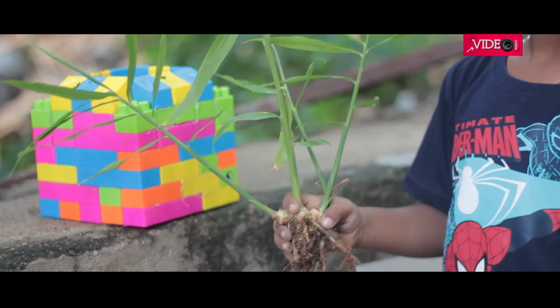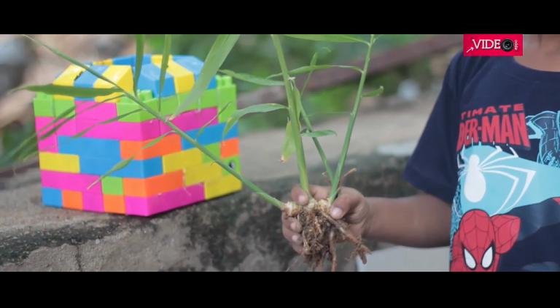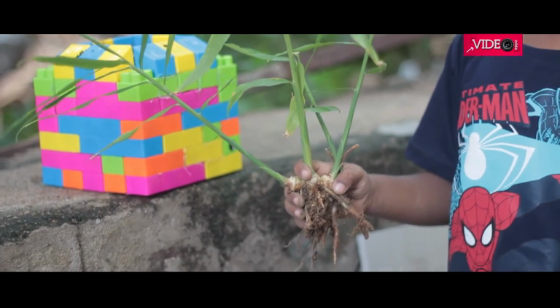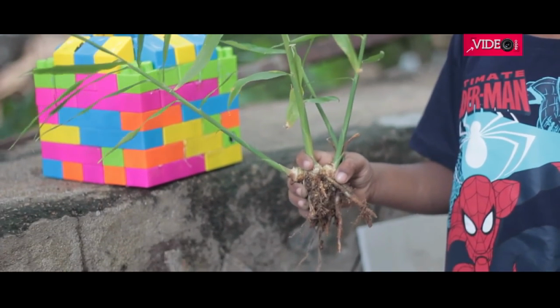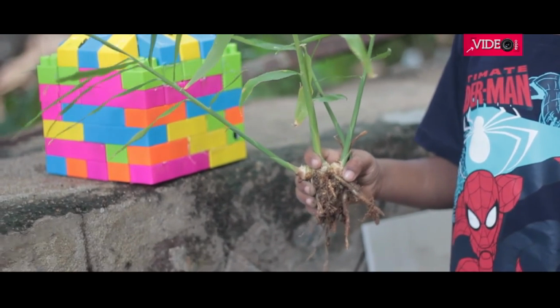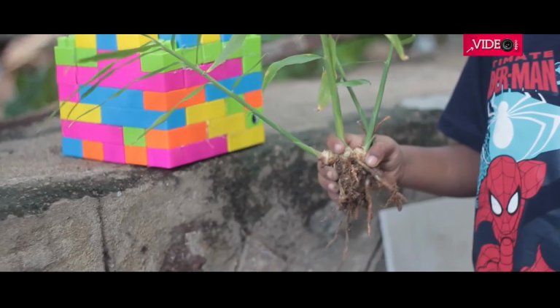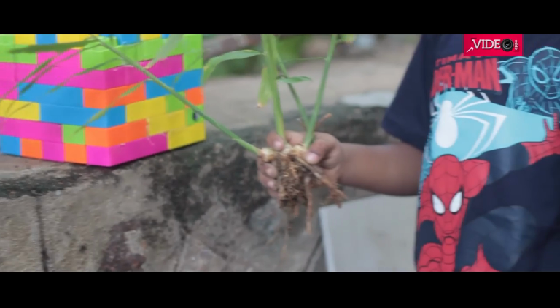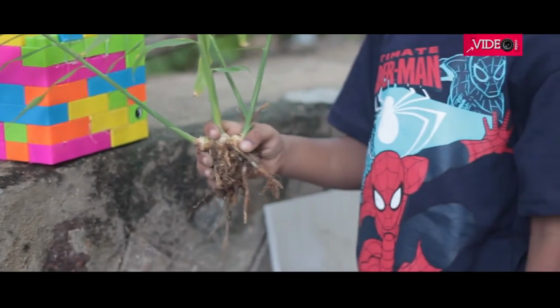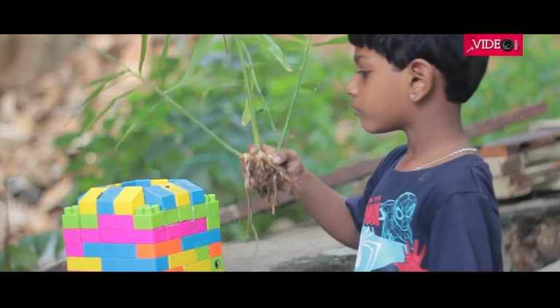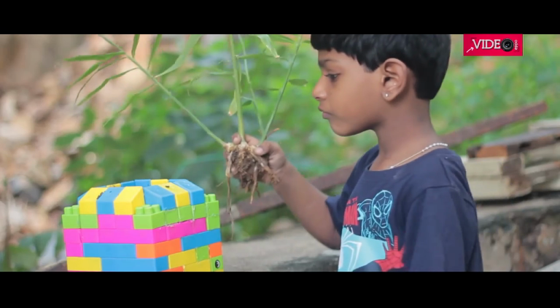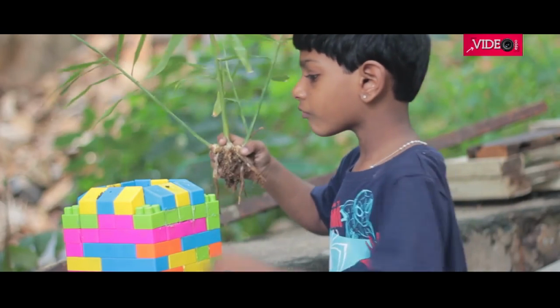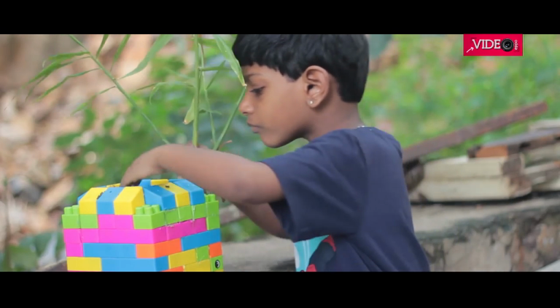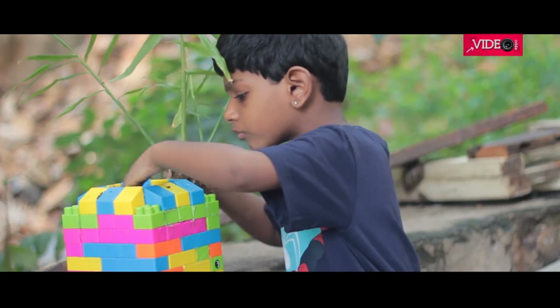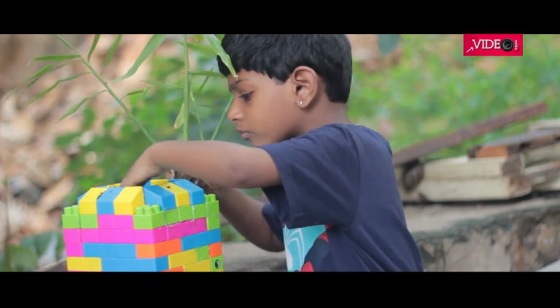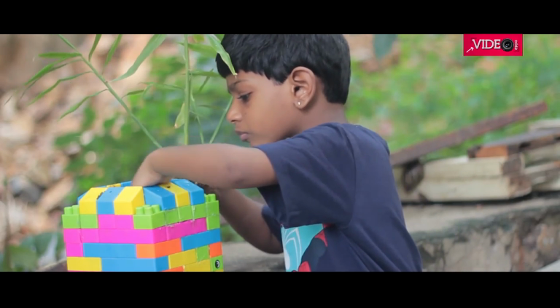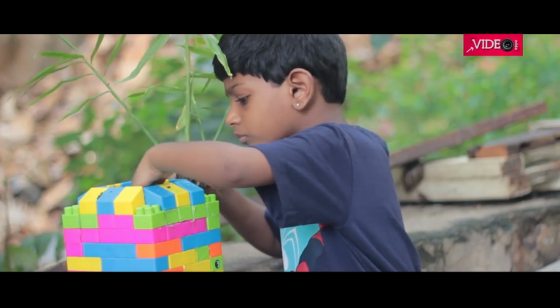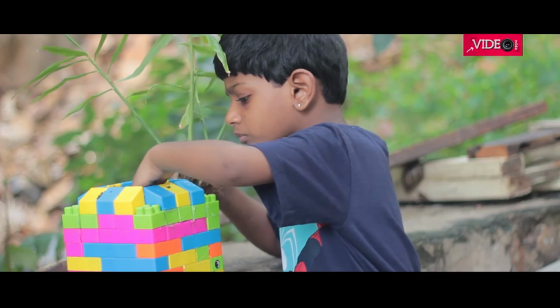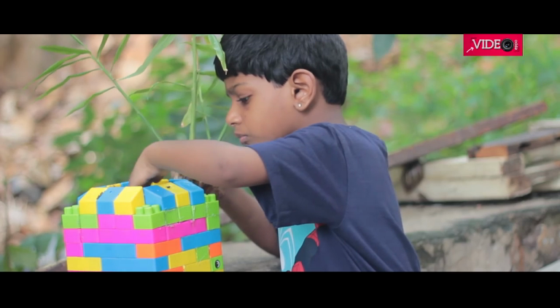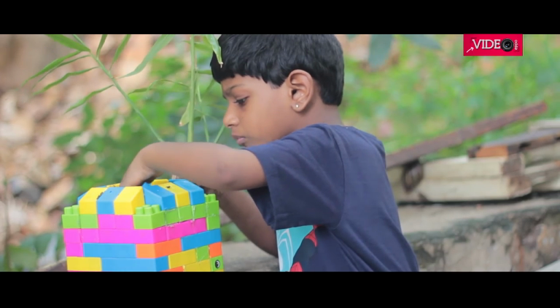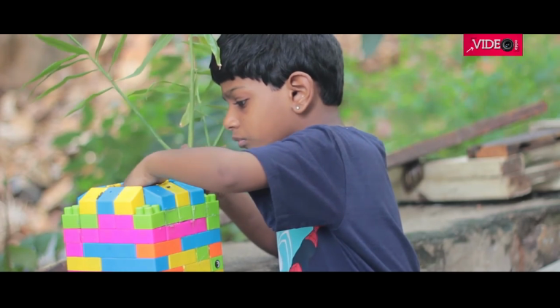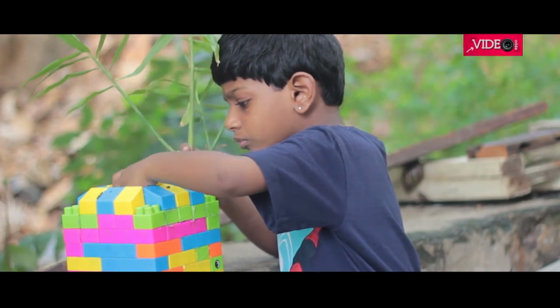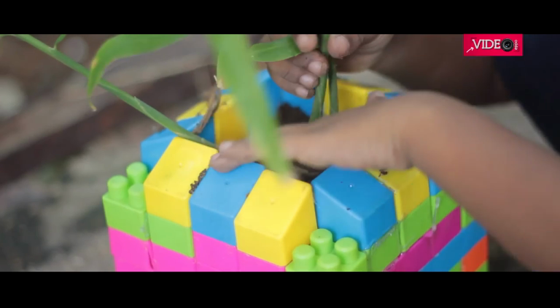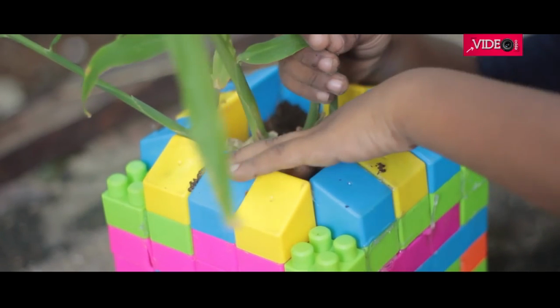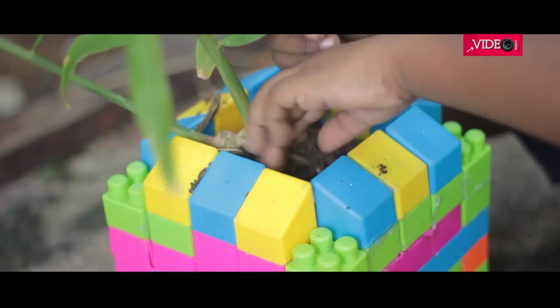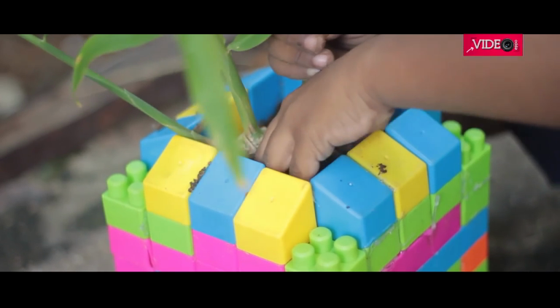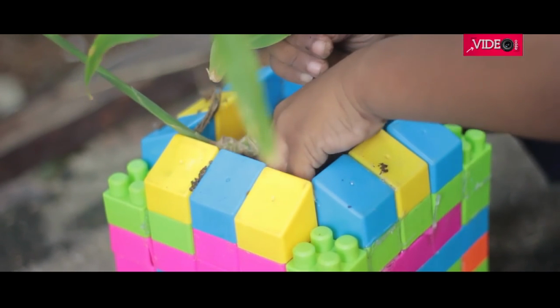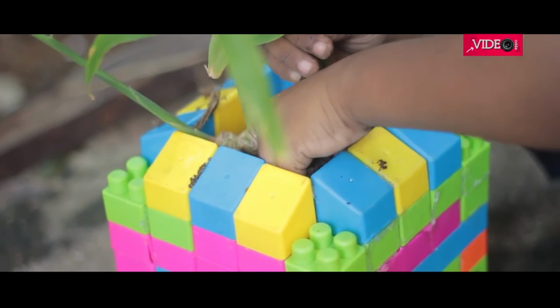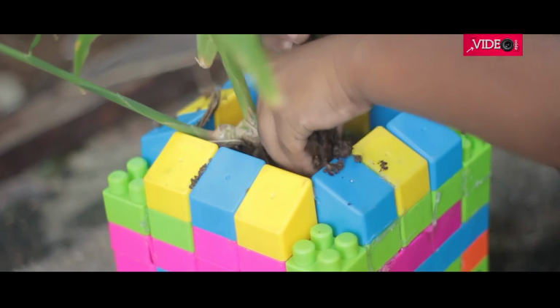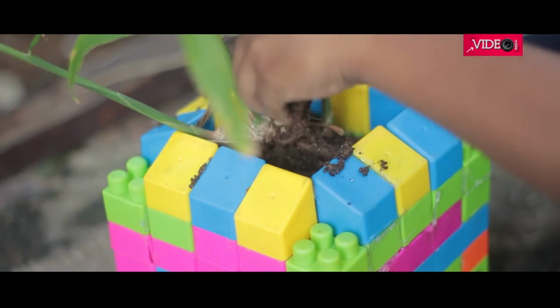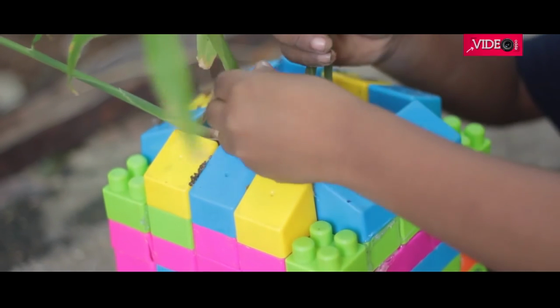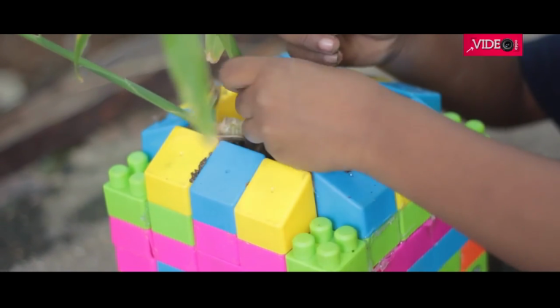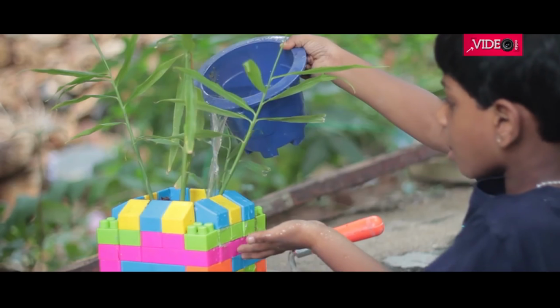For the most important part, we need a plant to grow in there. I found this homegrown ginger plant, which should be fine for this container. It was then carefully planted in the container, and the last step is to water the plant — little by little.